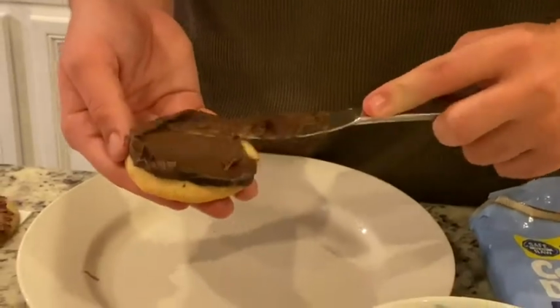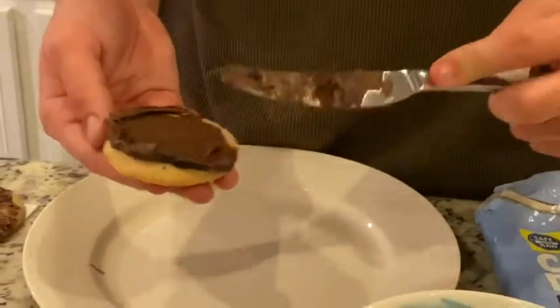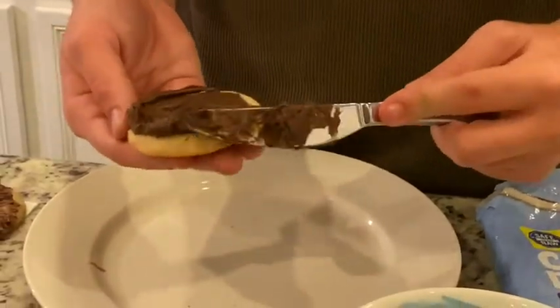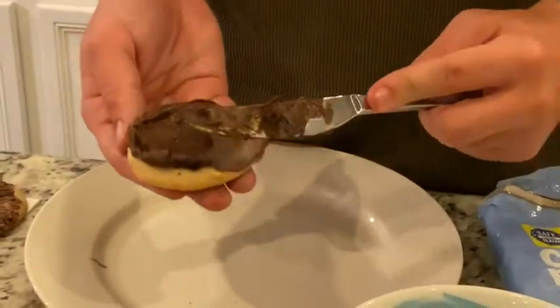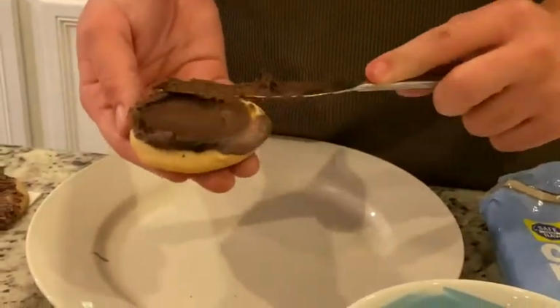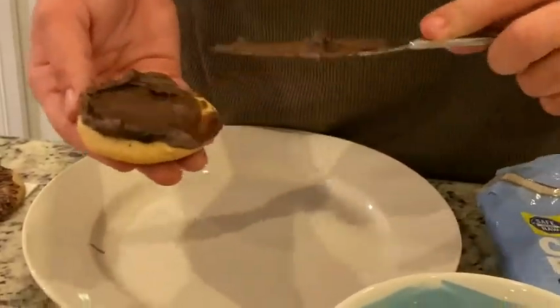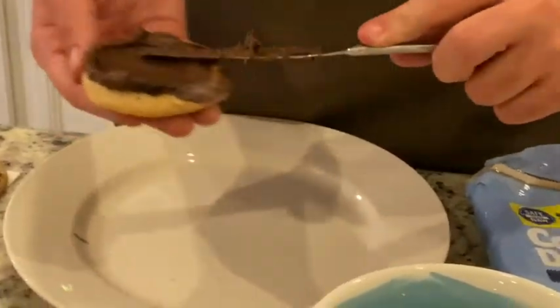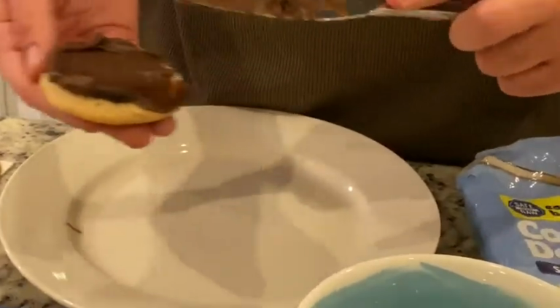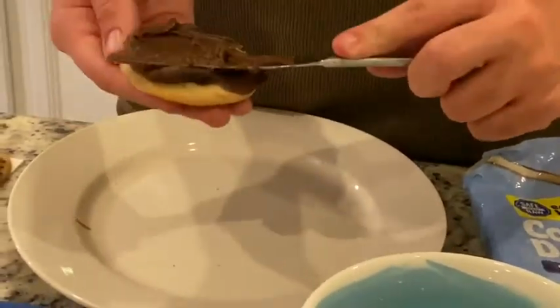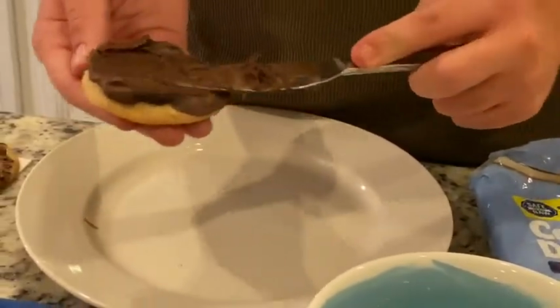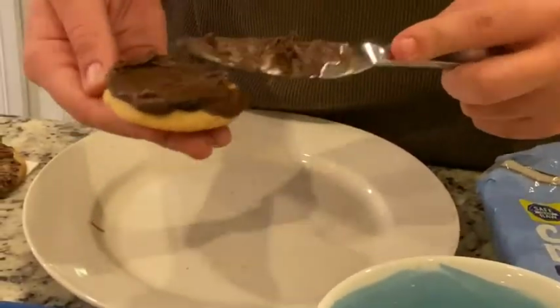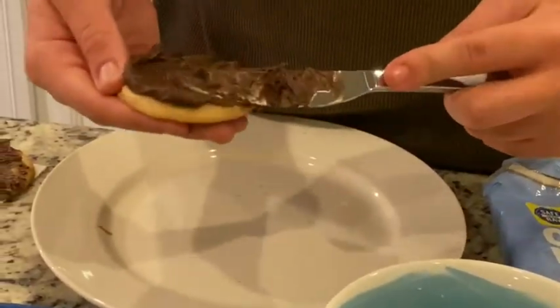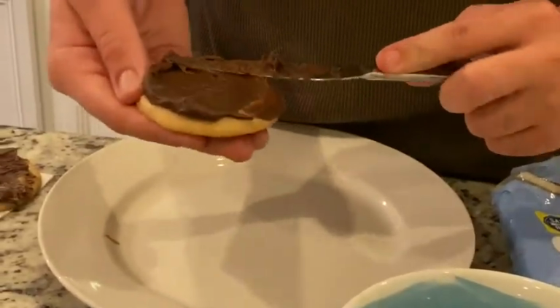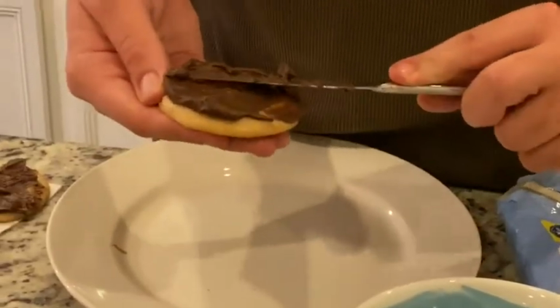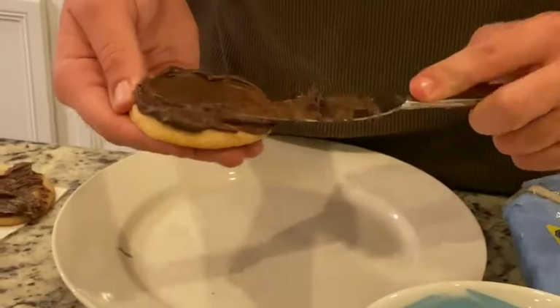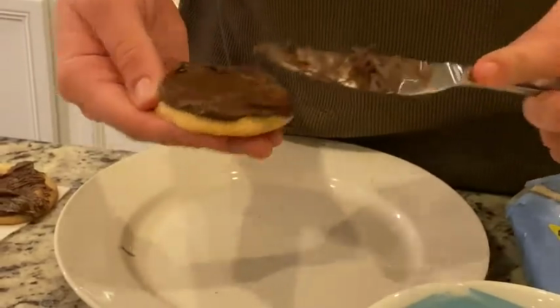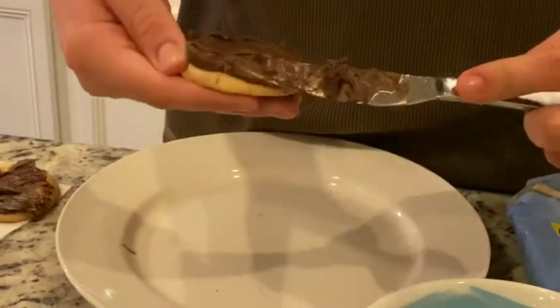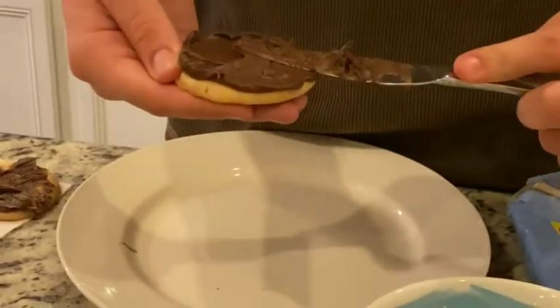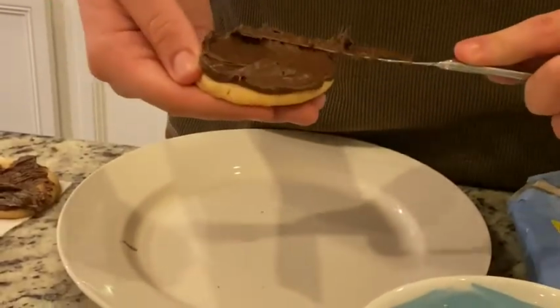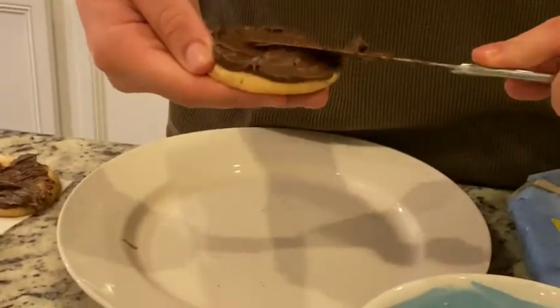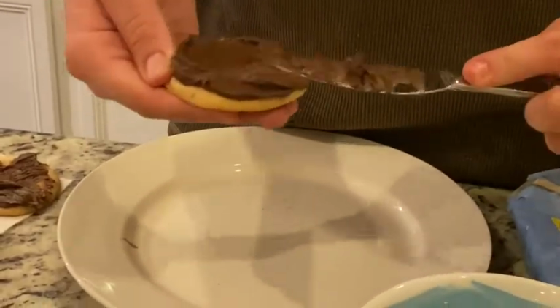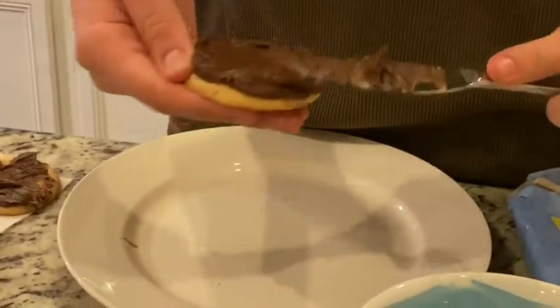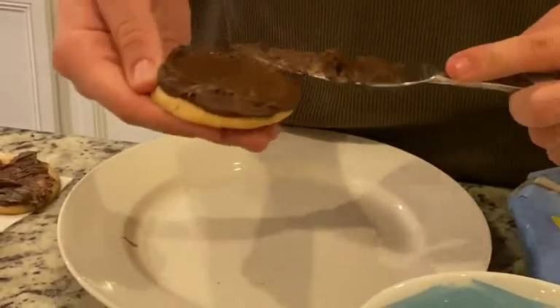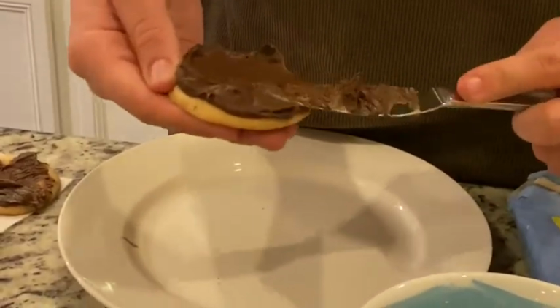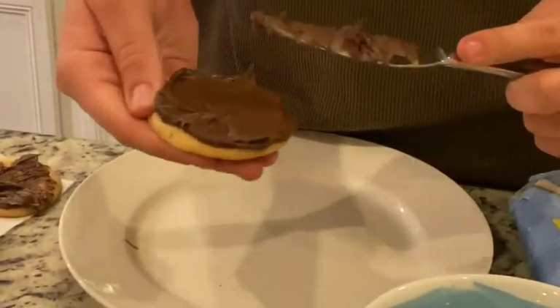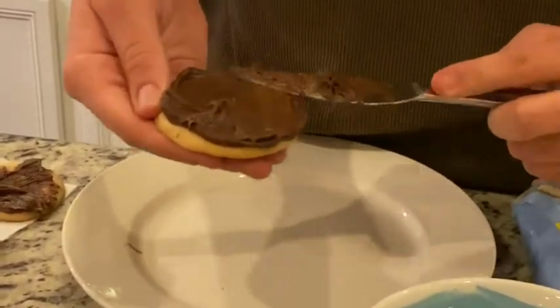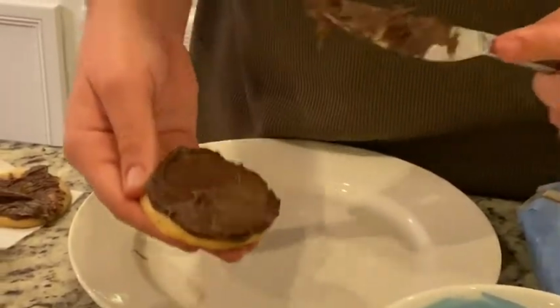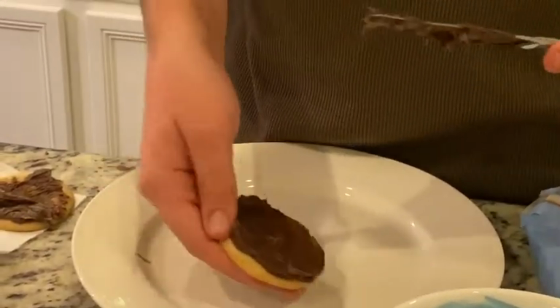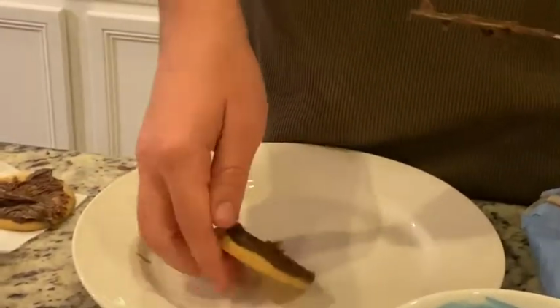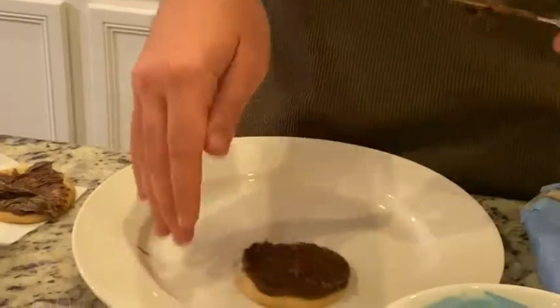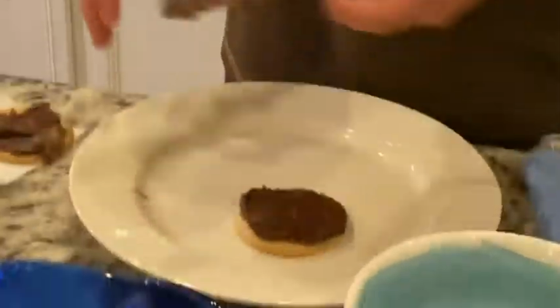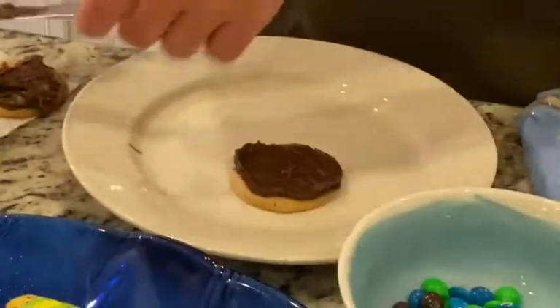Step one is just to frost your sugar cookie with any brown icing or frosting, and you want to have a pretty thin and even layer since you're gonna be putting a lot of stuff on top.